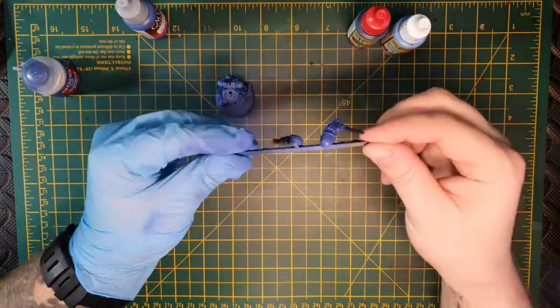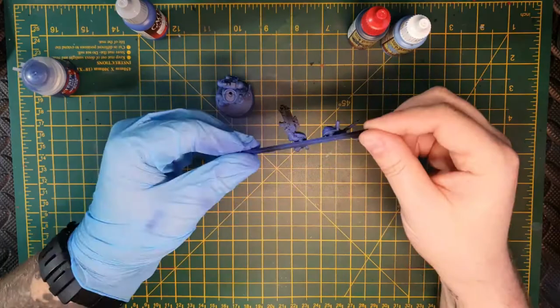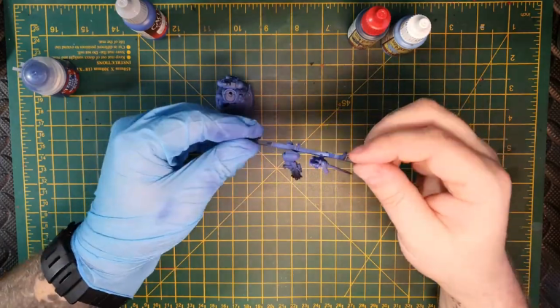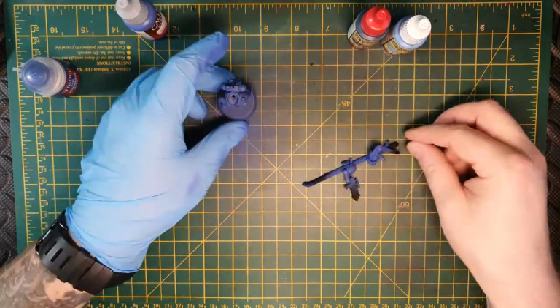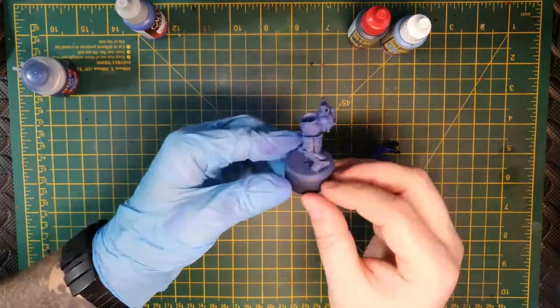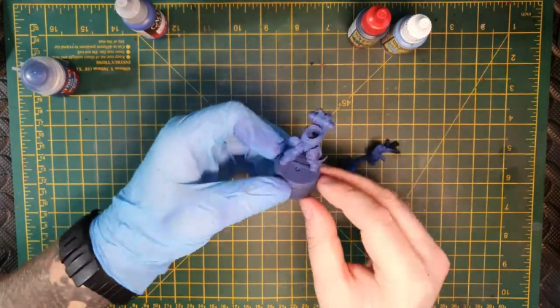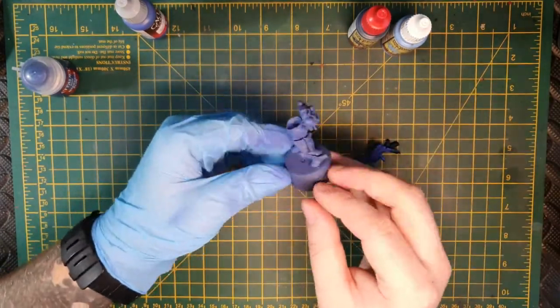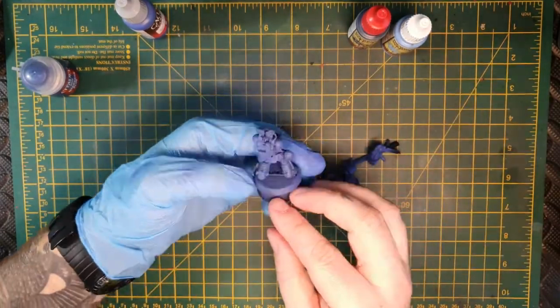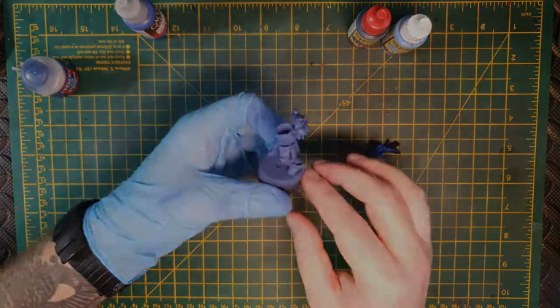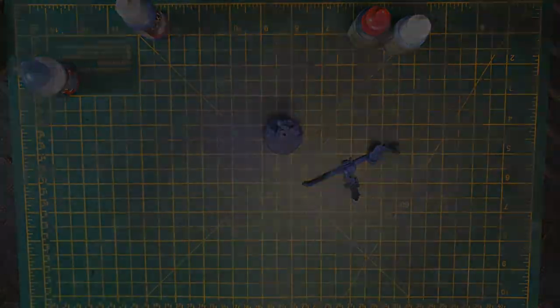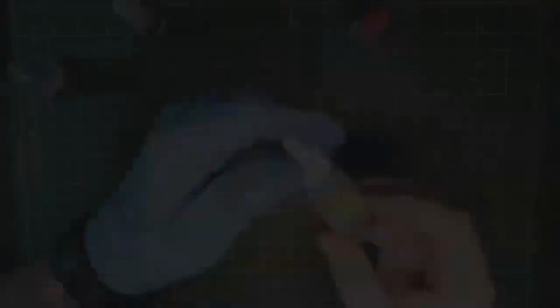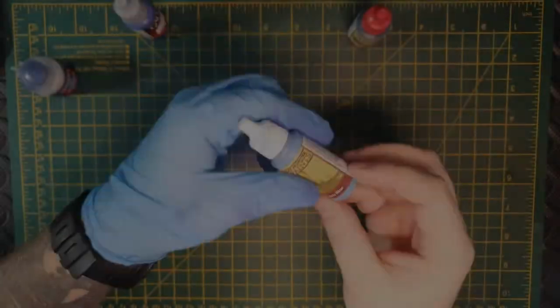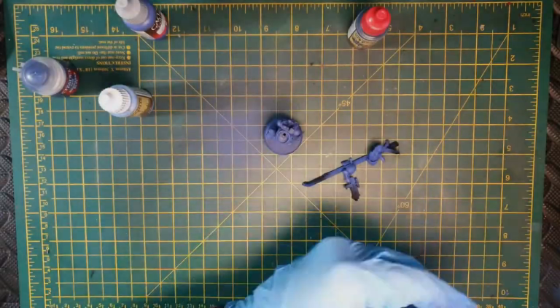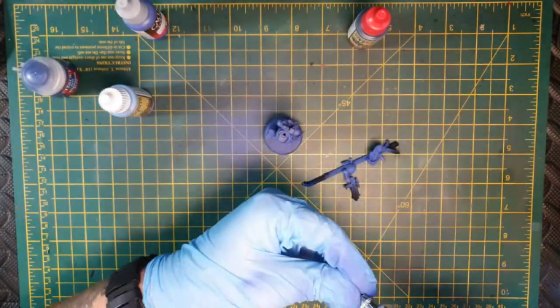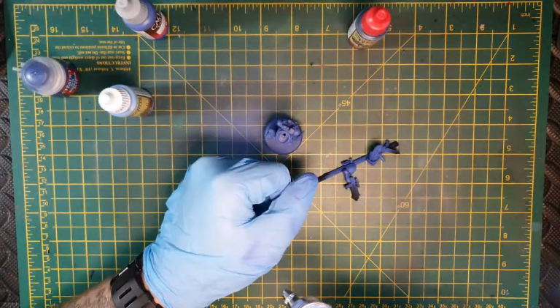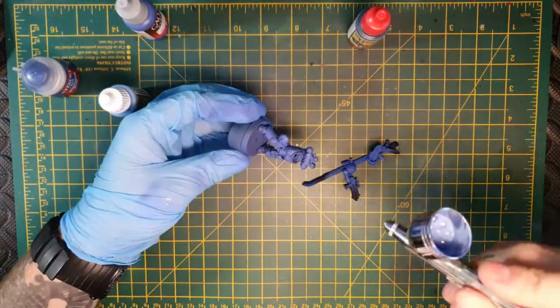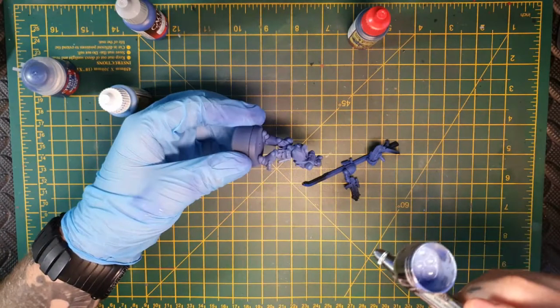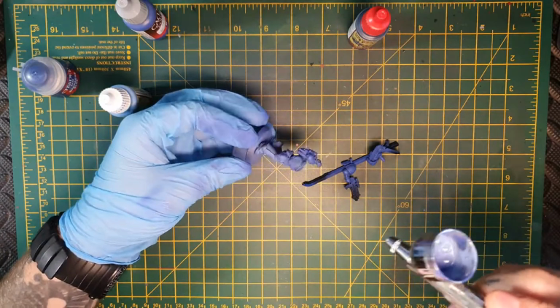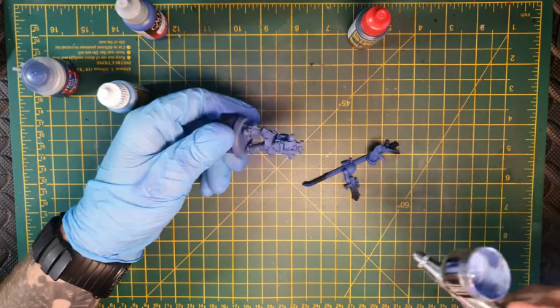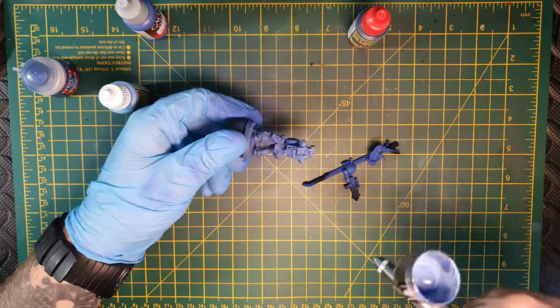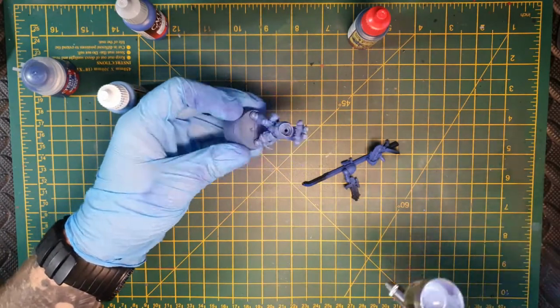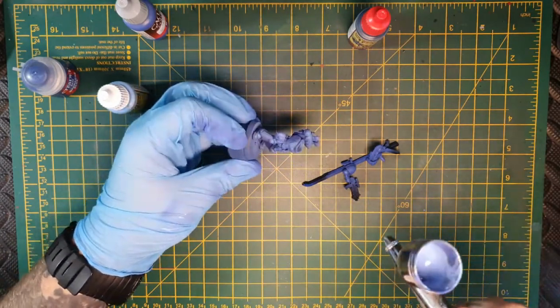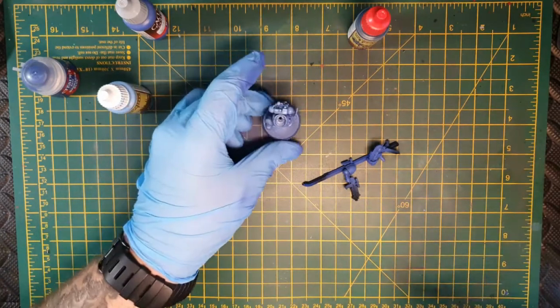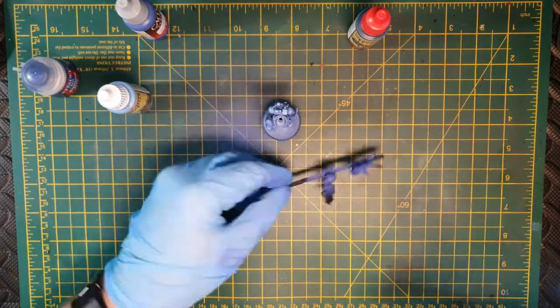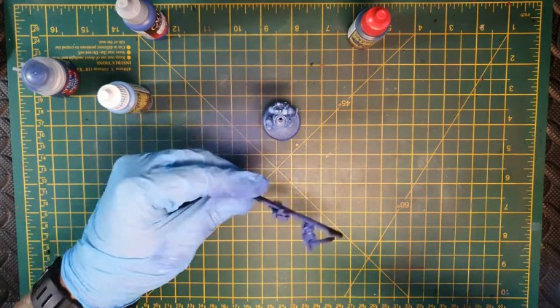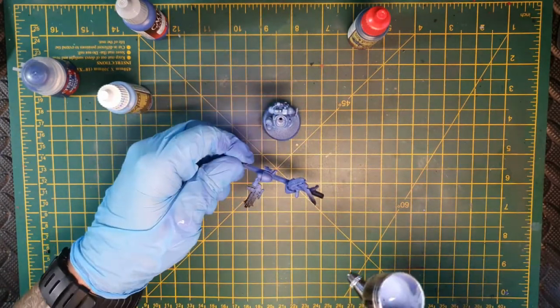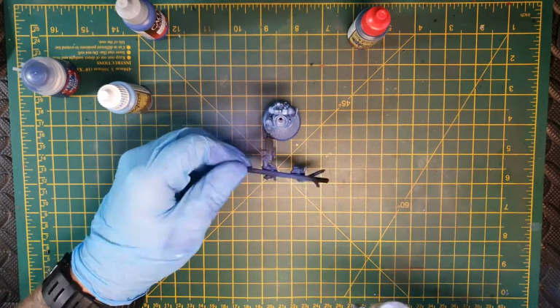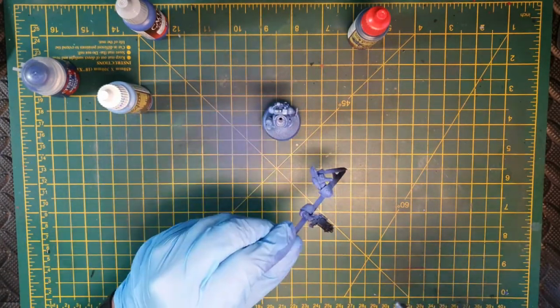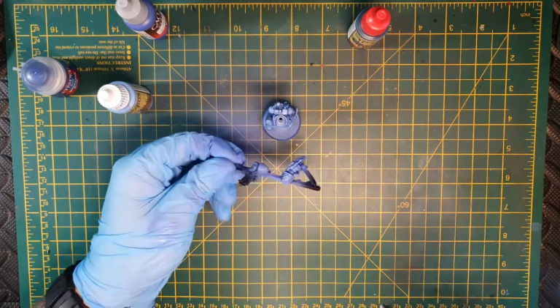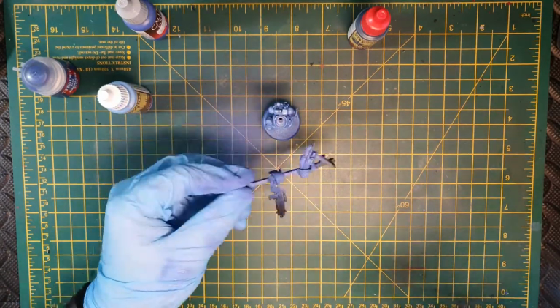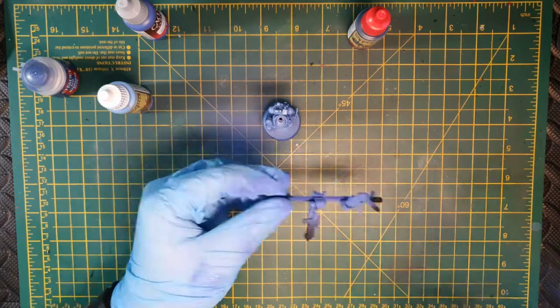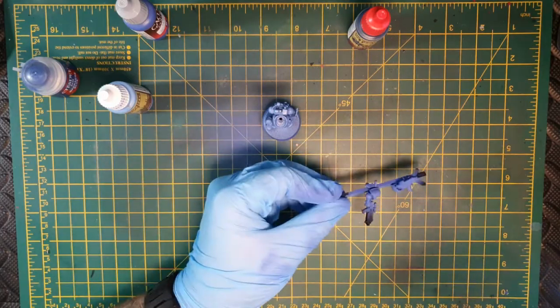I'm going to empty out the airbrush, leave that residual paint in there, and load in my next colour which is Electric Blue from Army Painter. I'm going to use this on a top-down method — just a normal zenithal highlight to break up the armour panels.